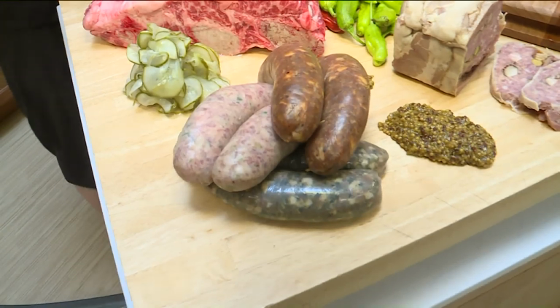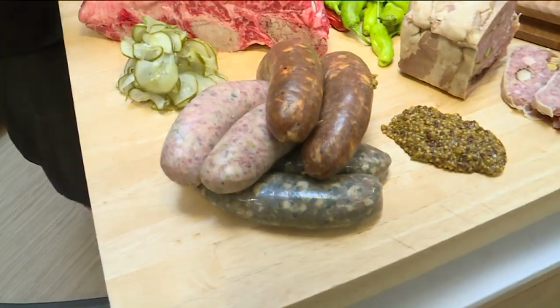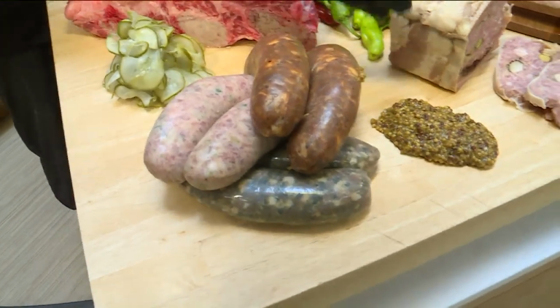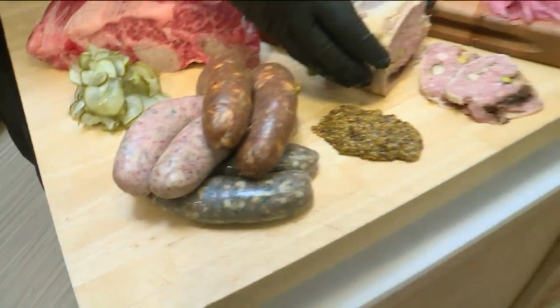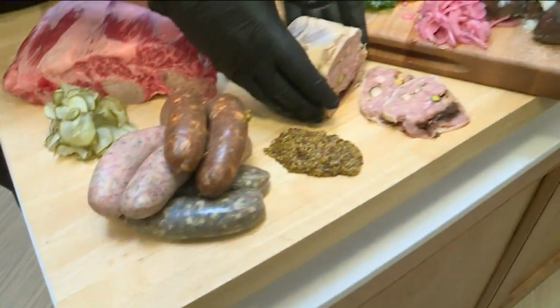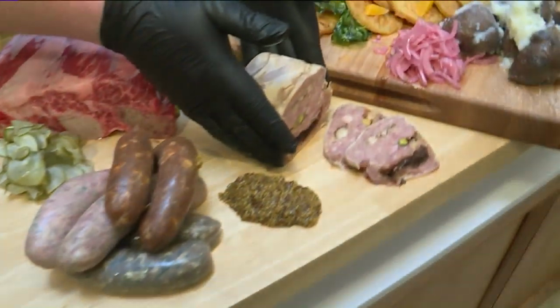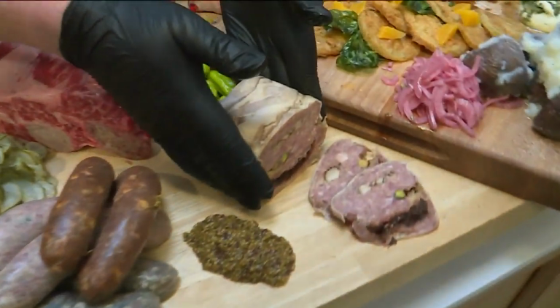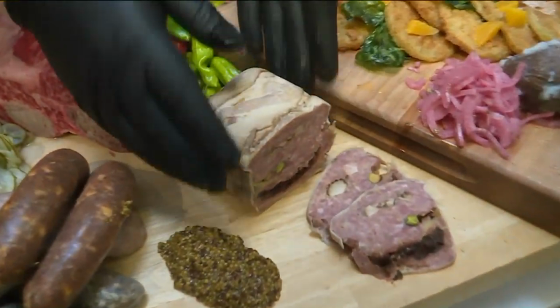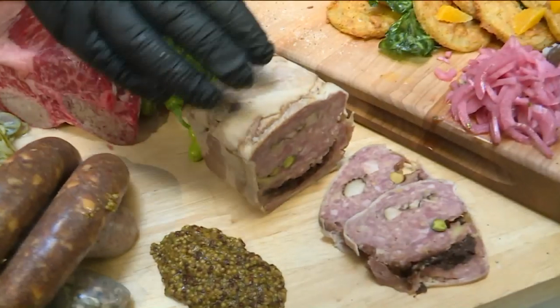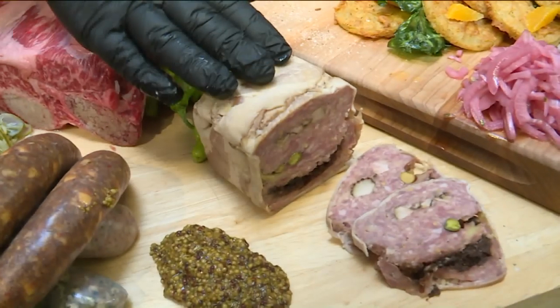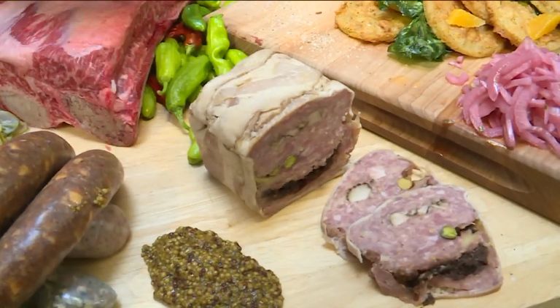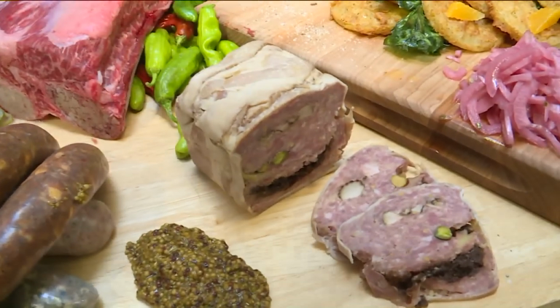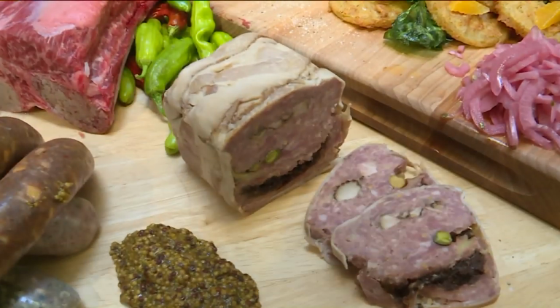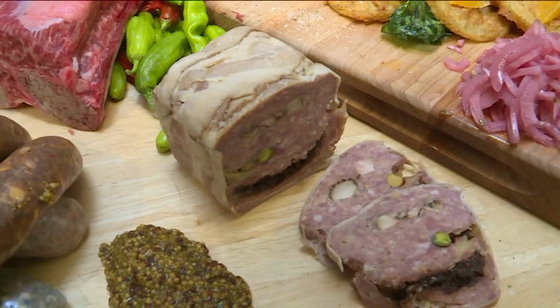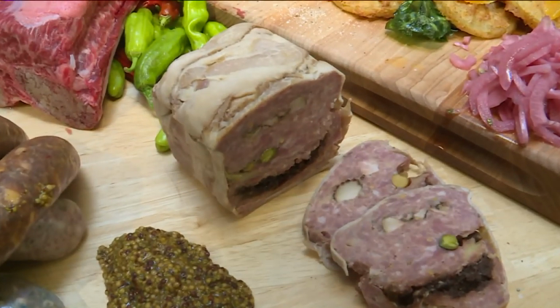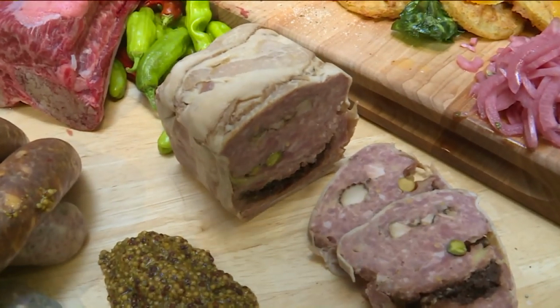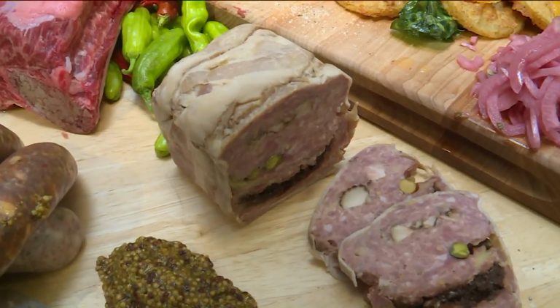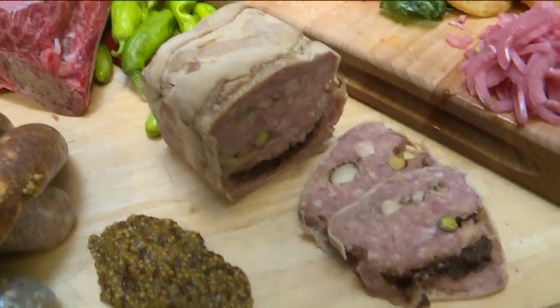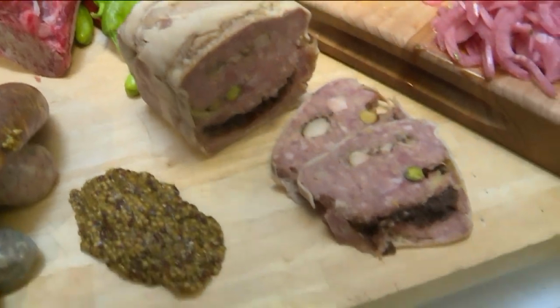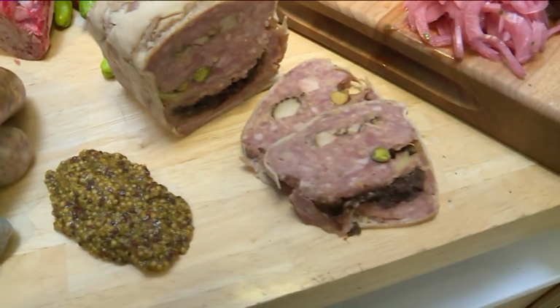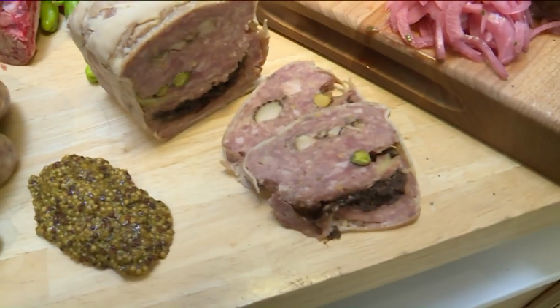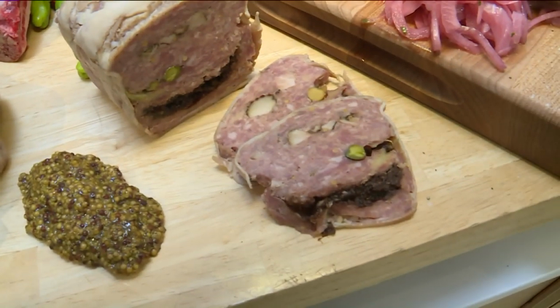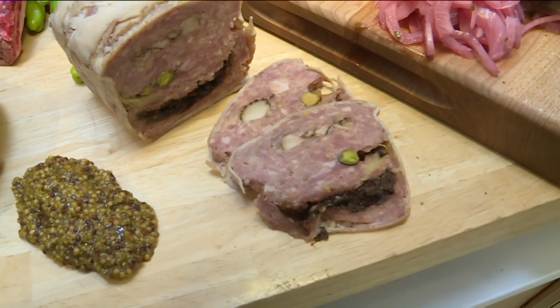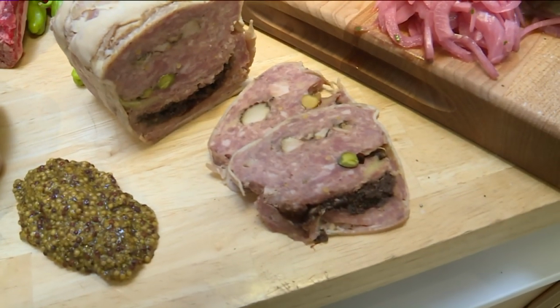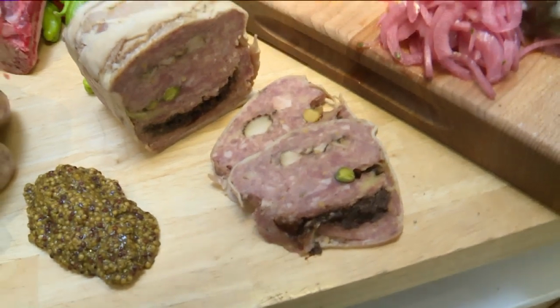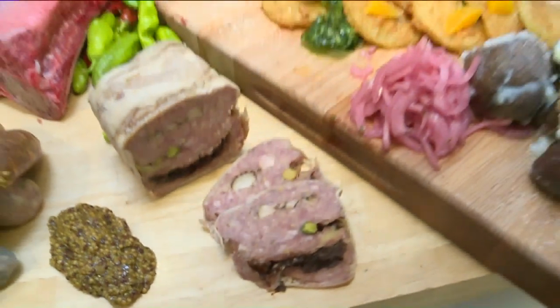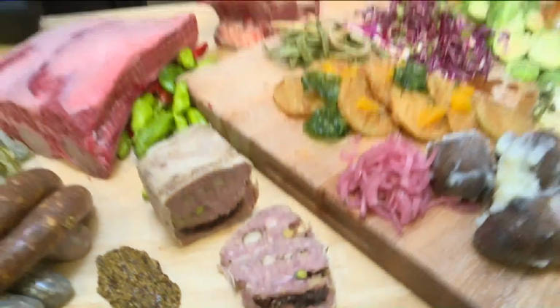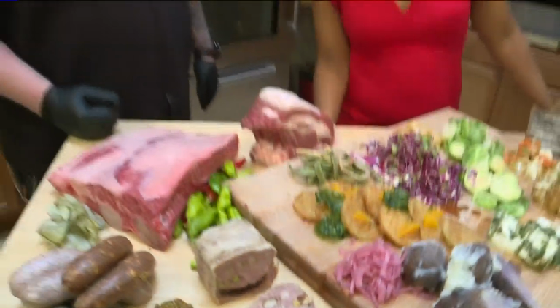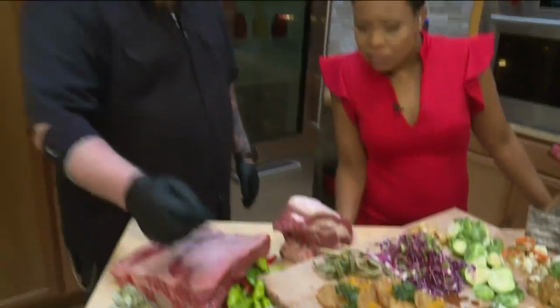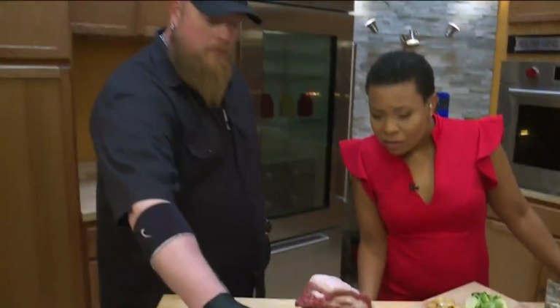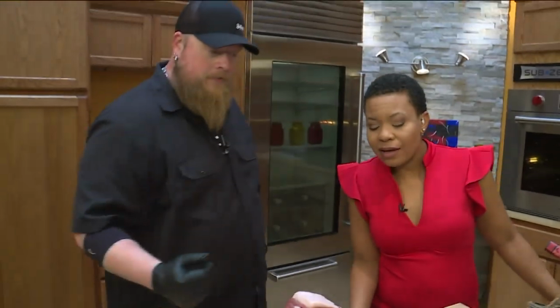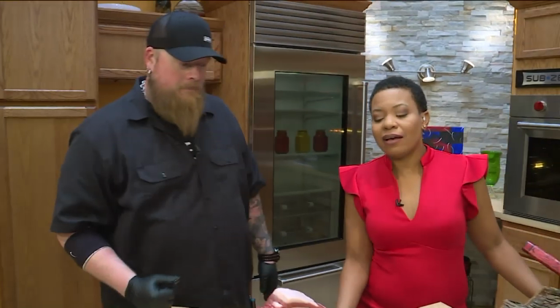This is my favorite though — this is a pate that we make with dry figs and some pistachios. It's absolutely incredible. Is that bacon wrapped? That is bacon wrapped.